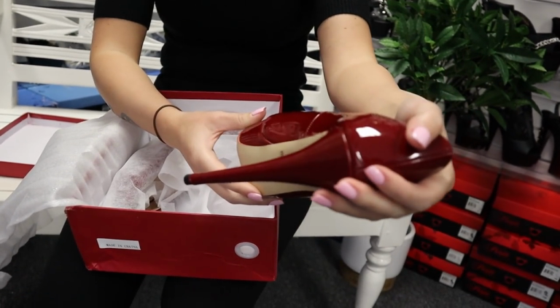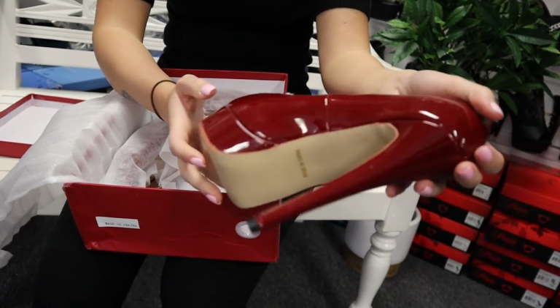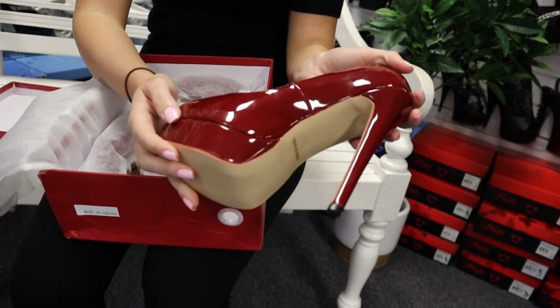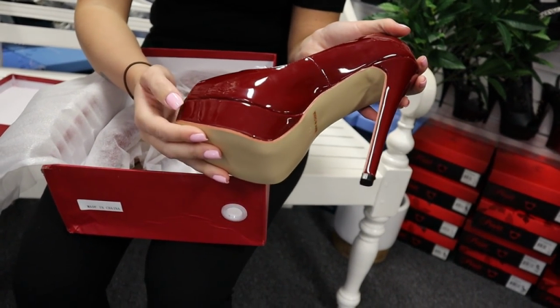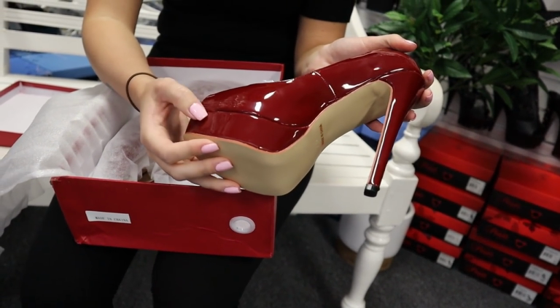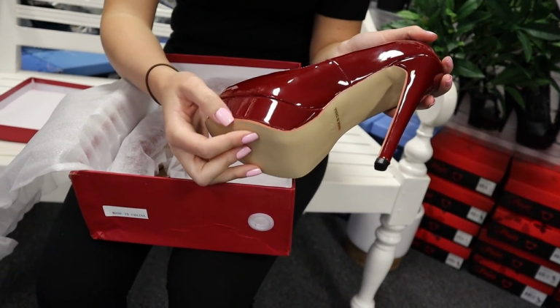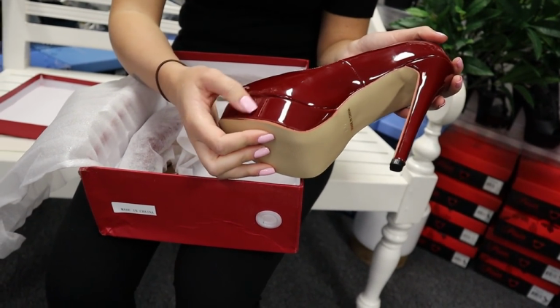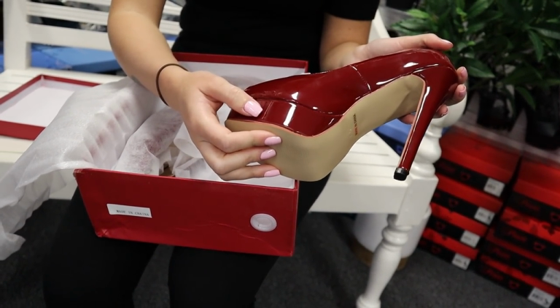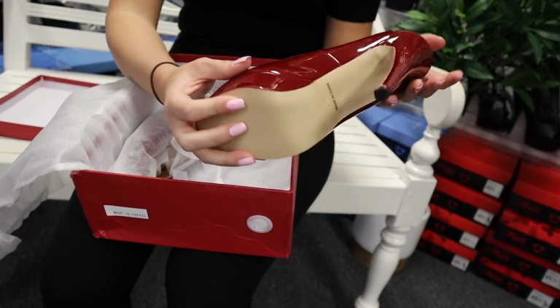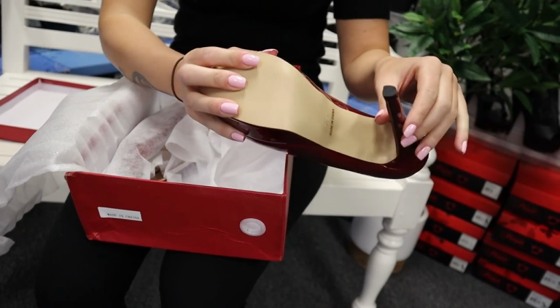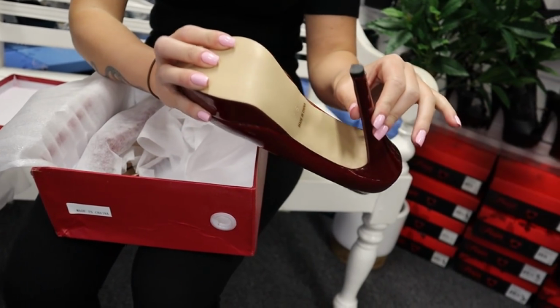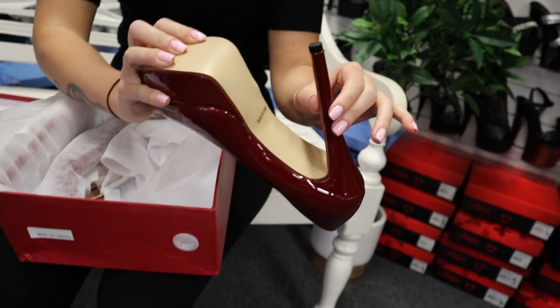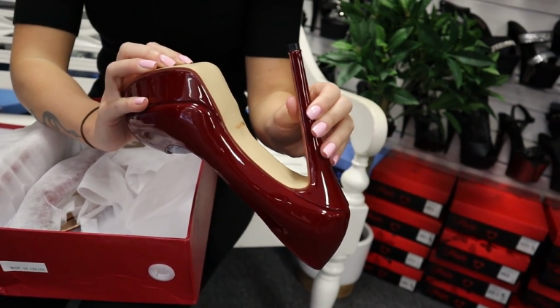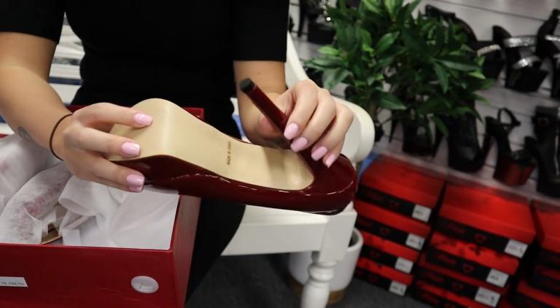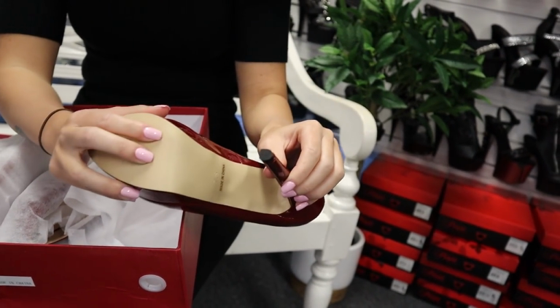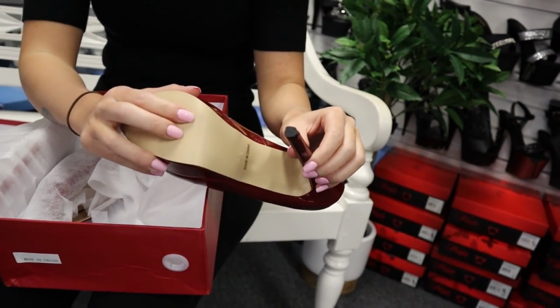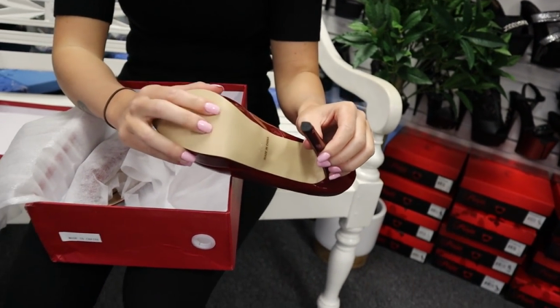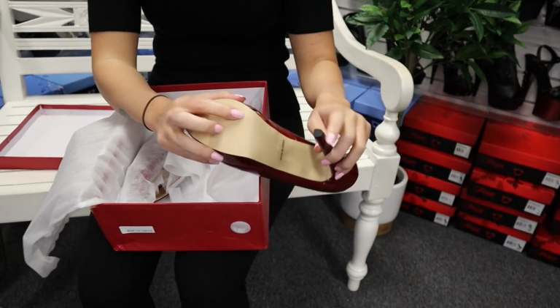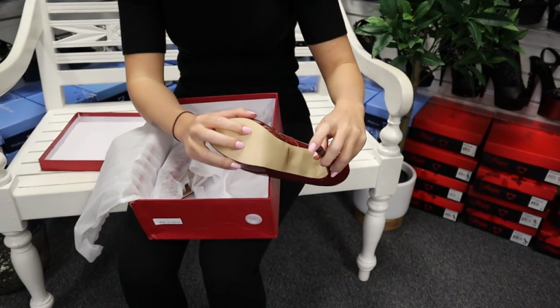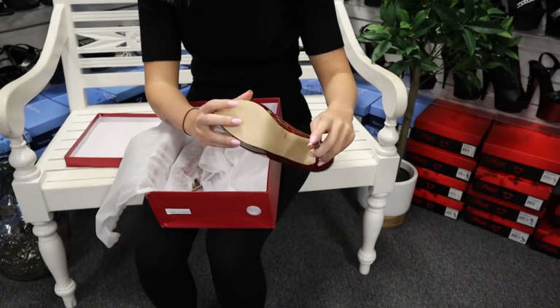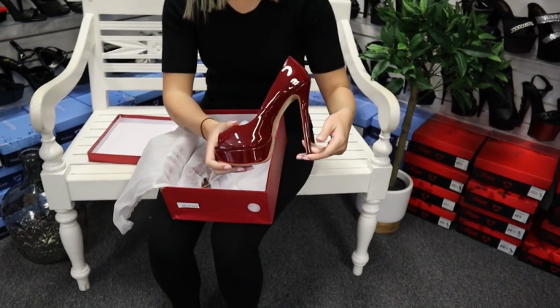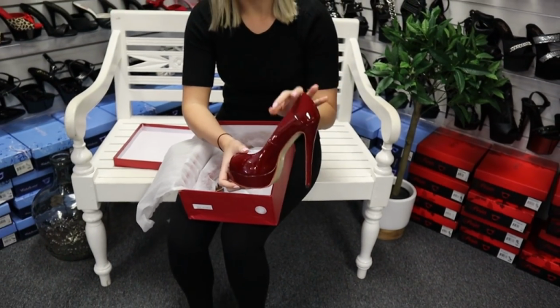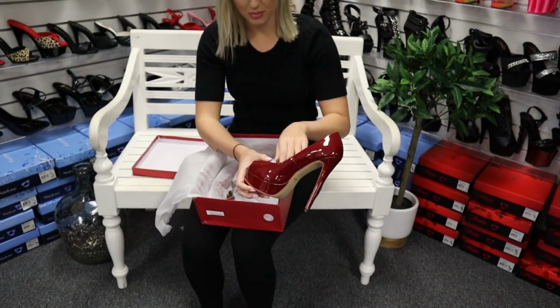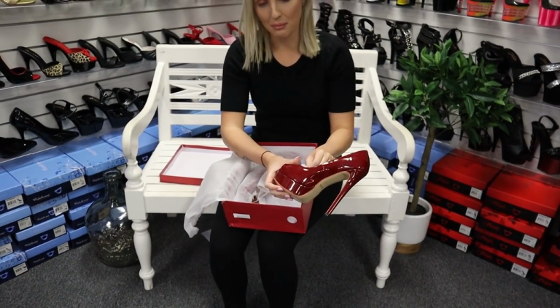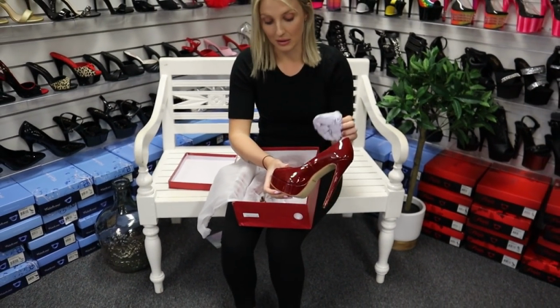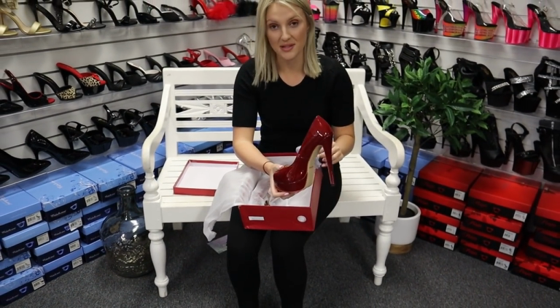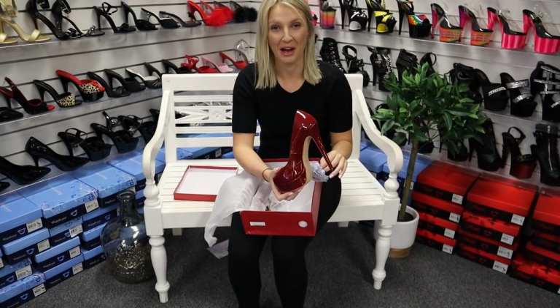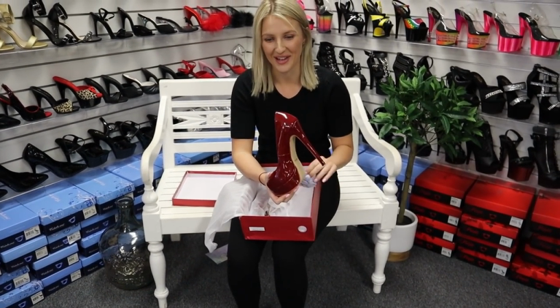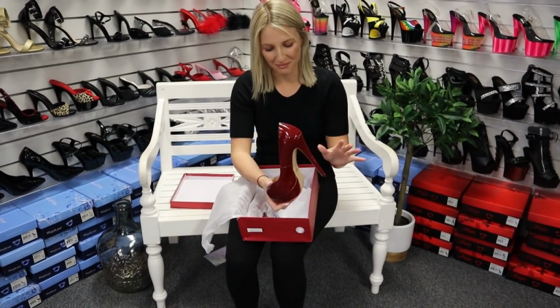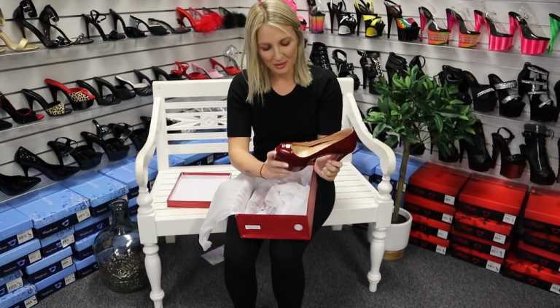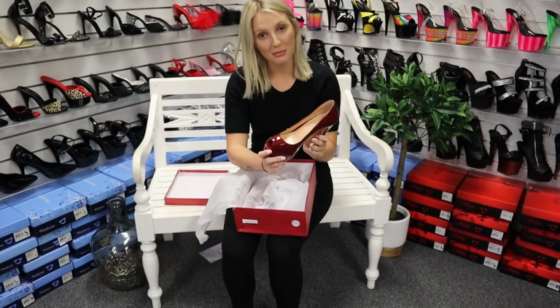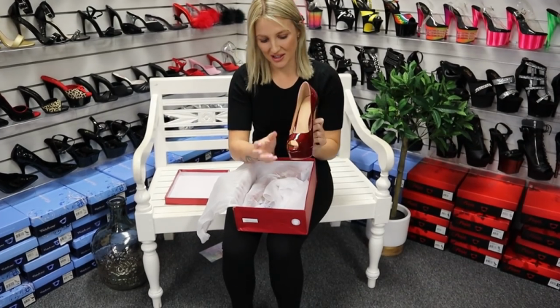They've got a platform at the front — you can see that platform there. A bit of a thinner heel, and they've got a grippy part at the bottom. It's a smaller heel but quite a big heel overall, so we'll see how I go walking in them. A little bit of packaging included as well.